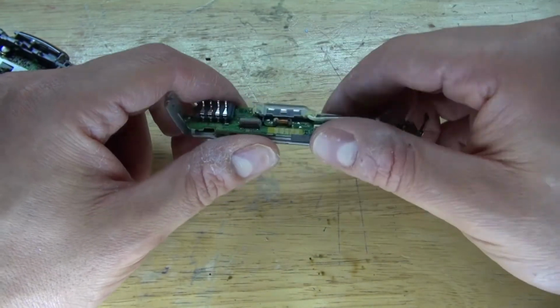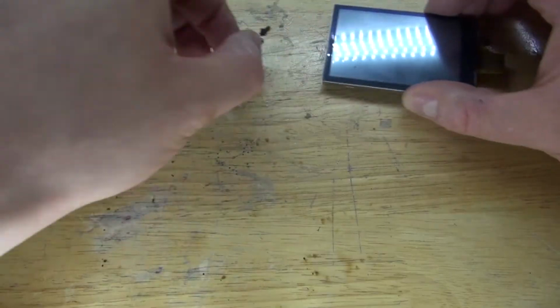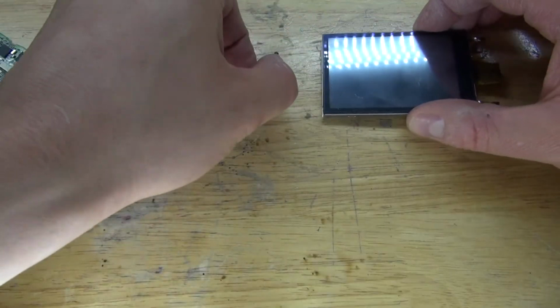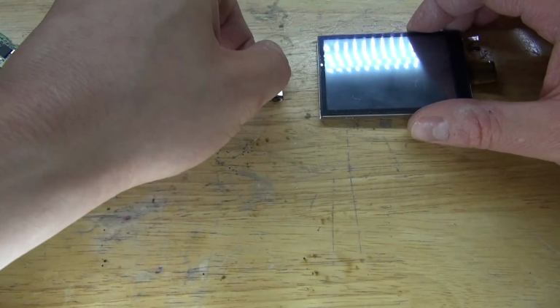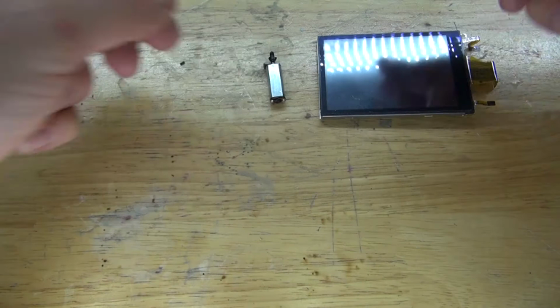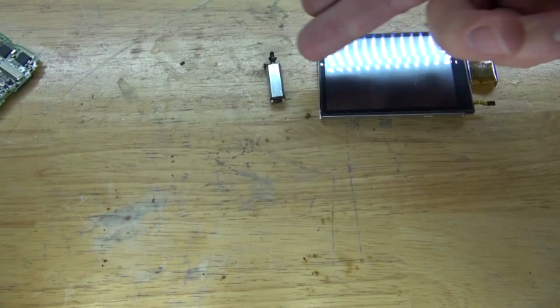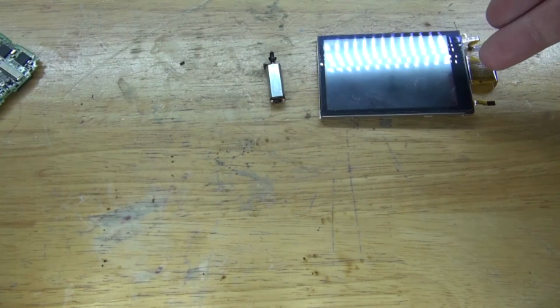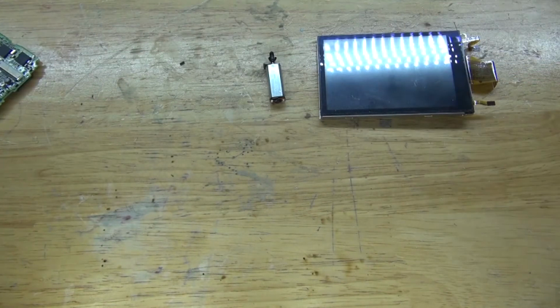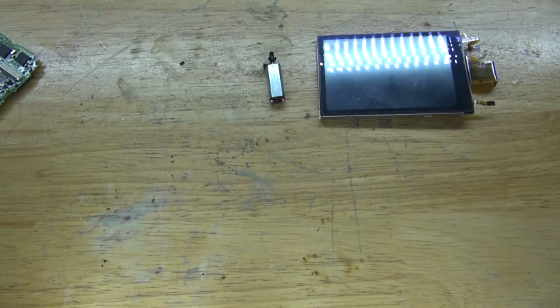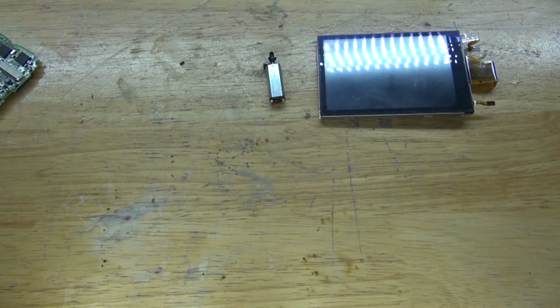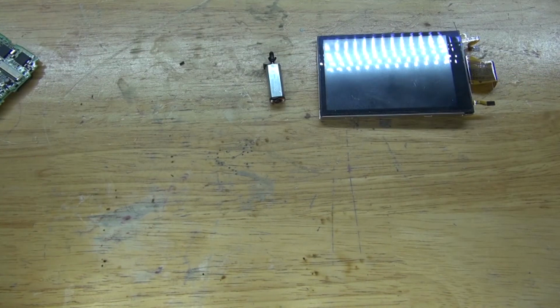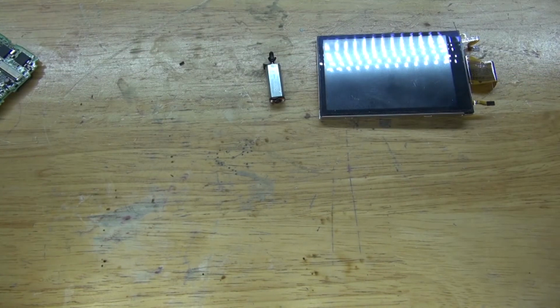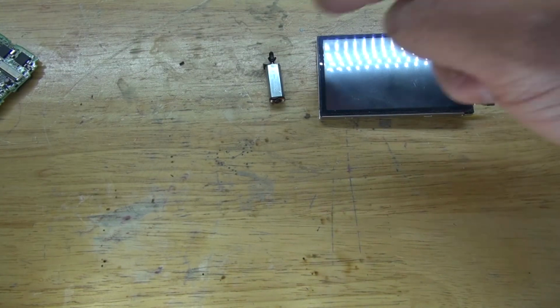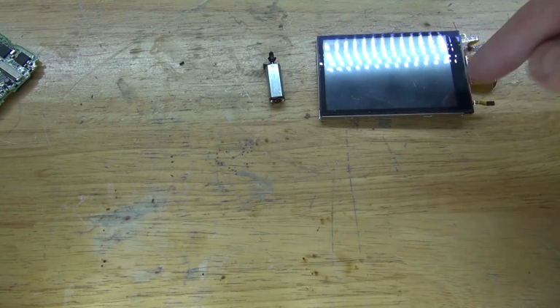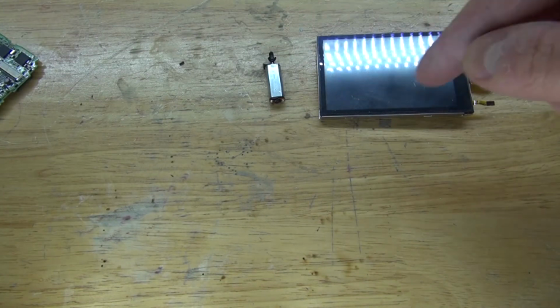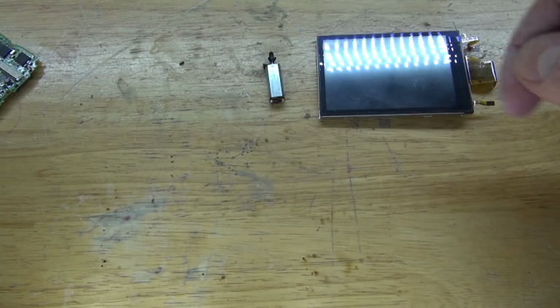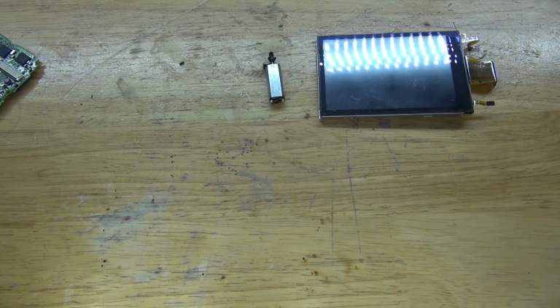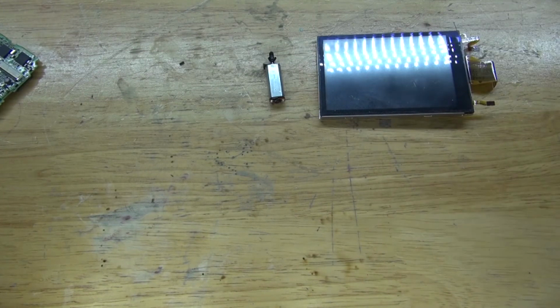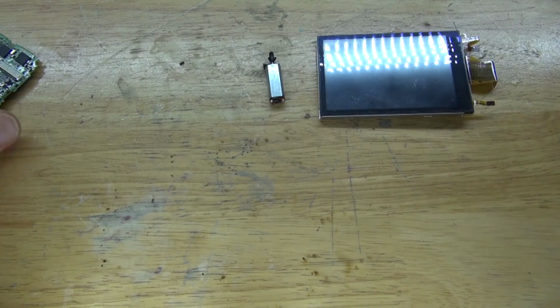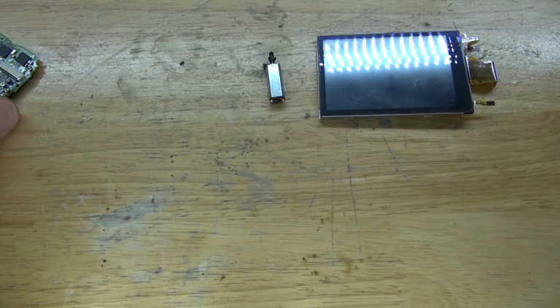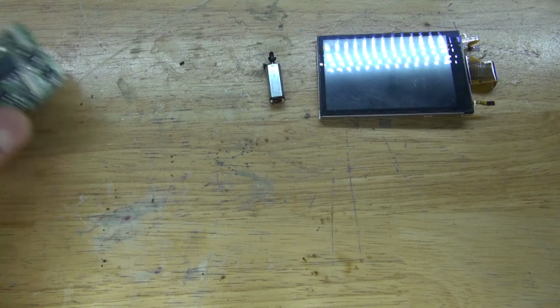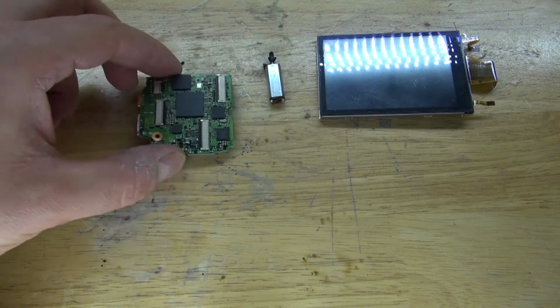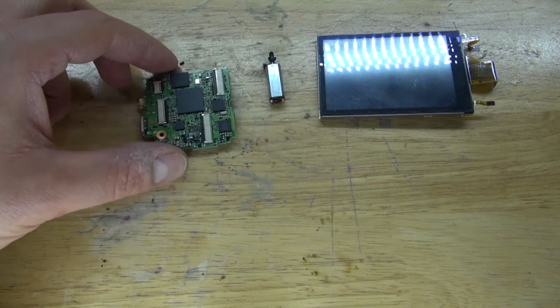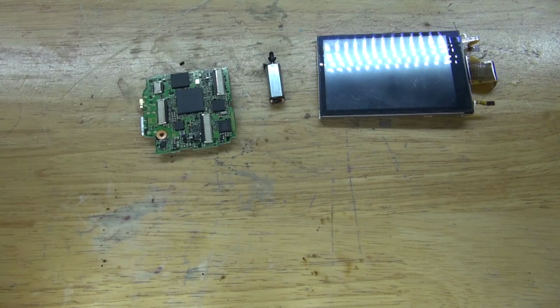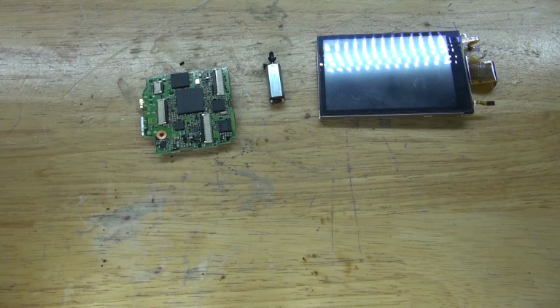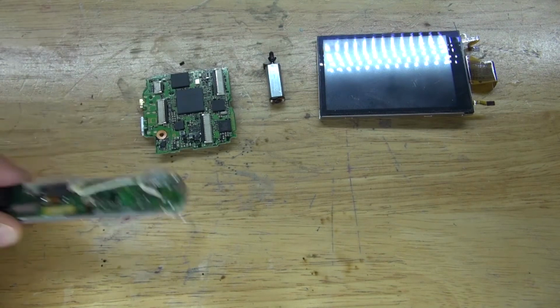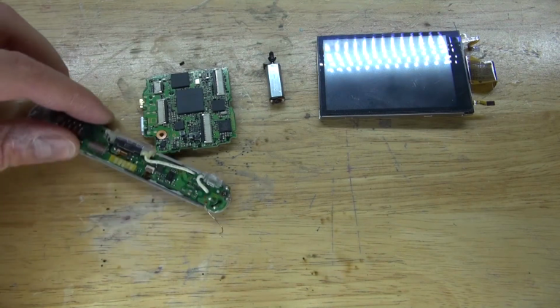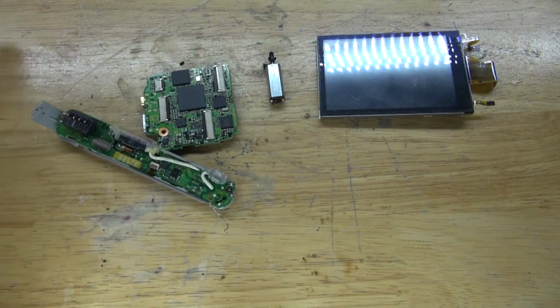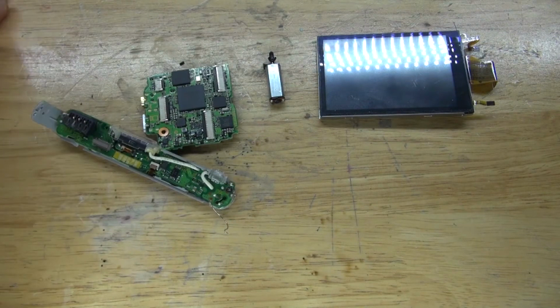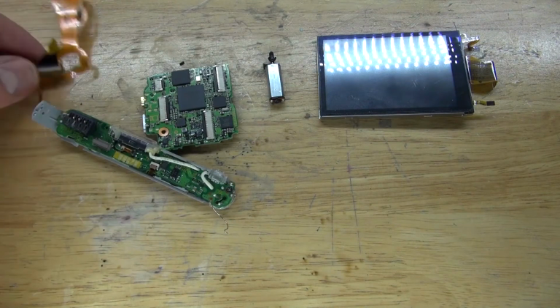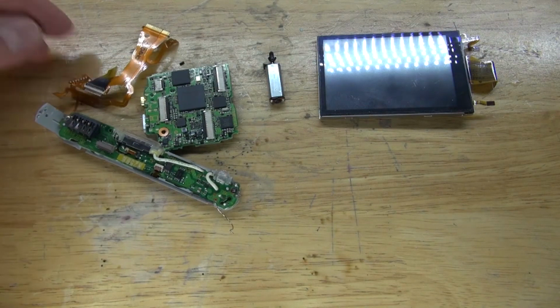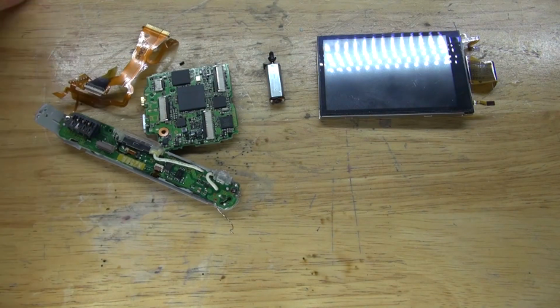As you can see, the parts worth keeping are the LCD and the DC motor. The circuit with the ribbon cables also contains gold.